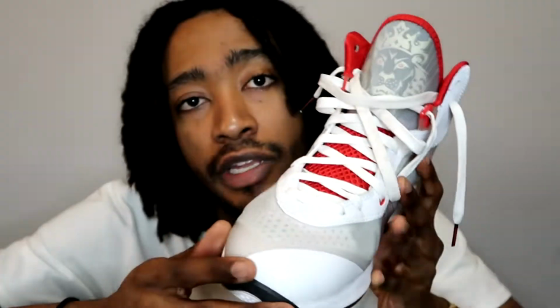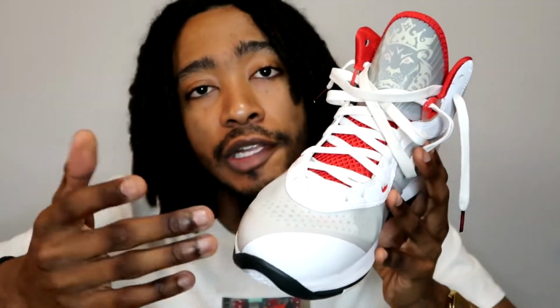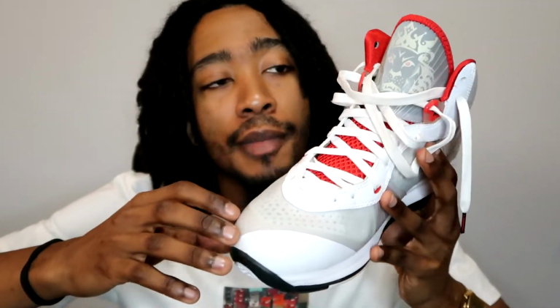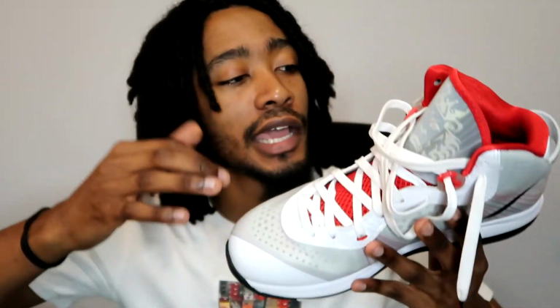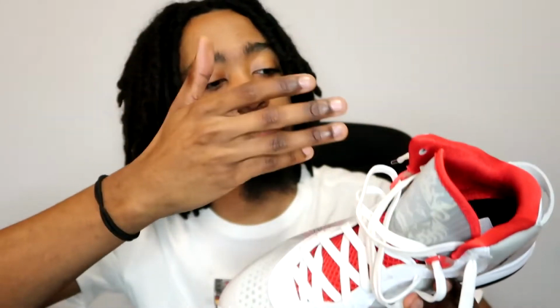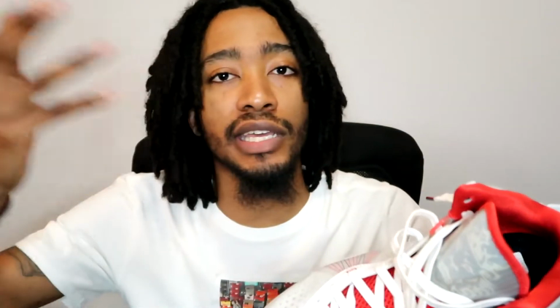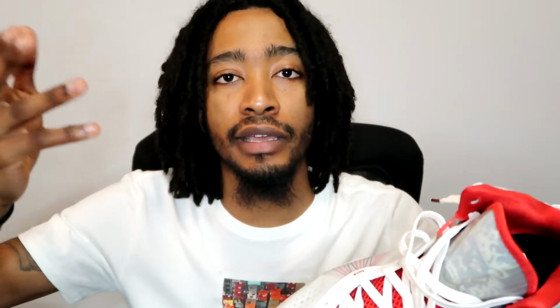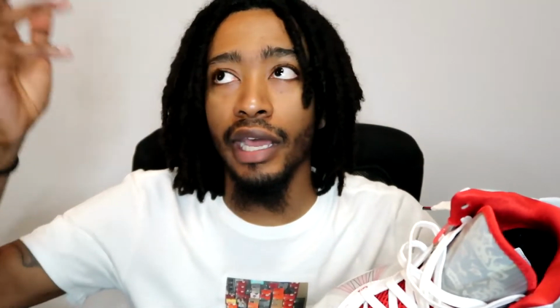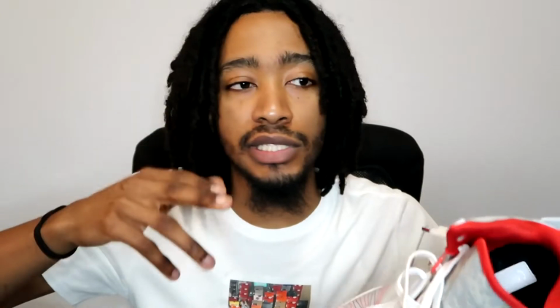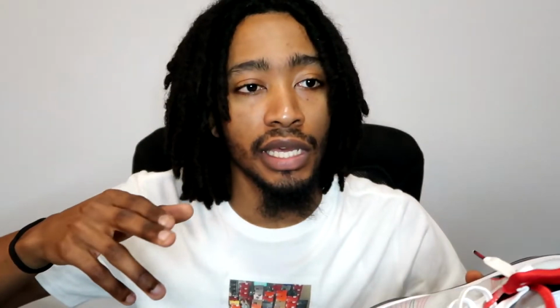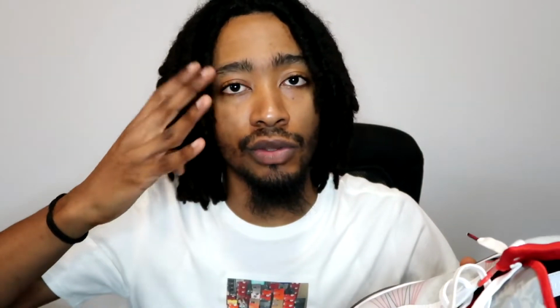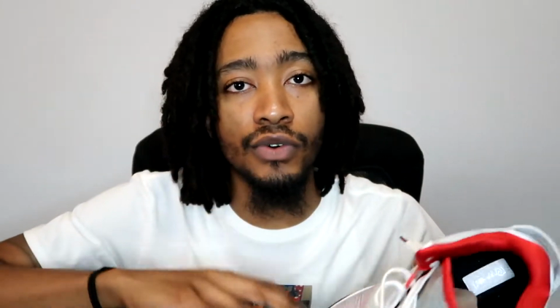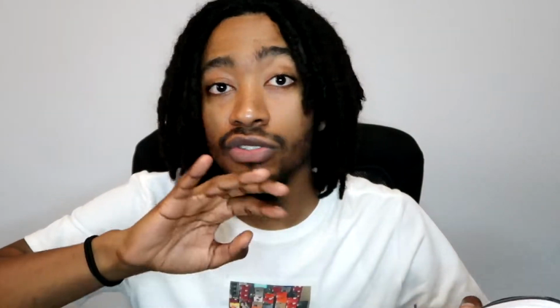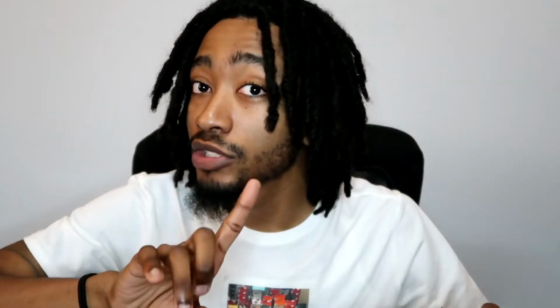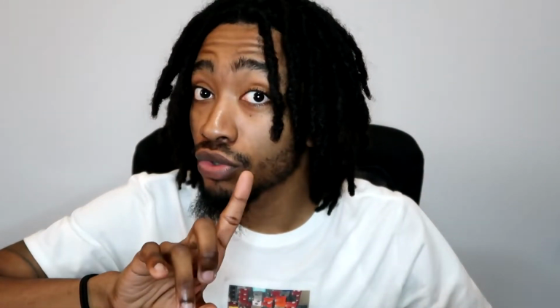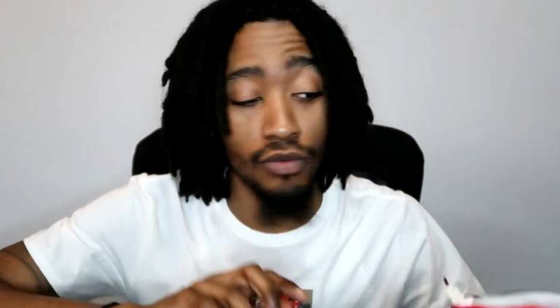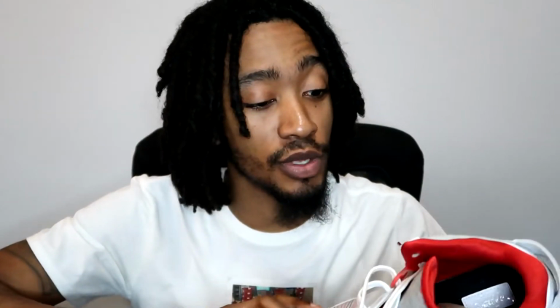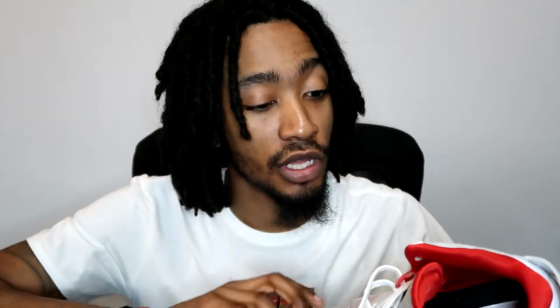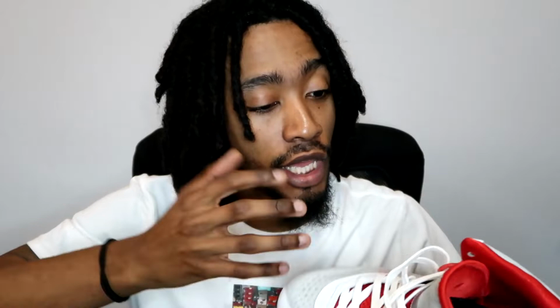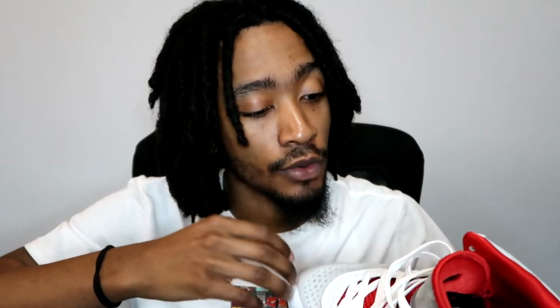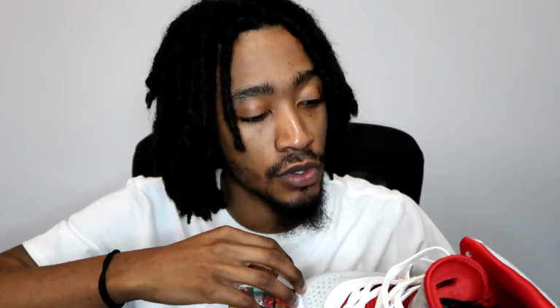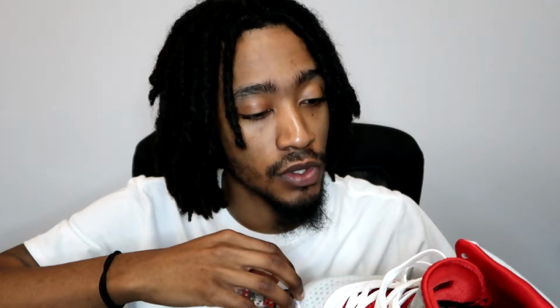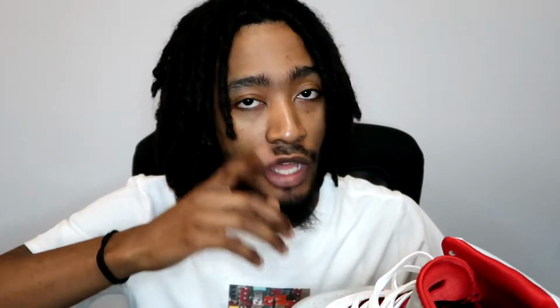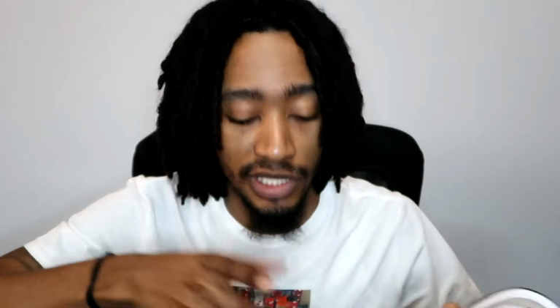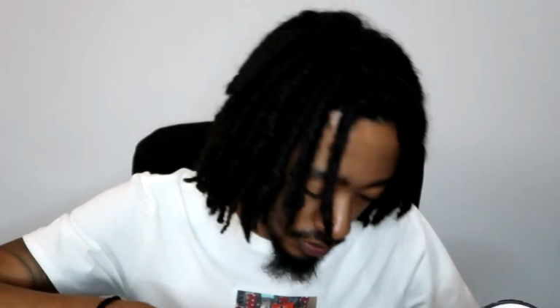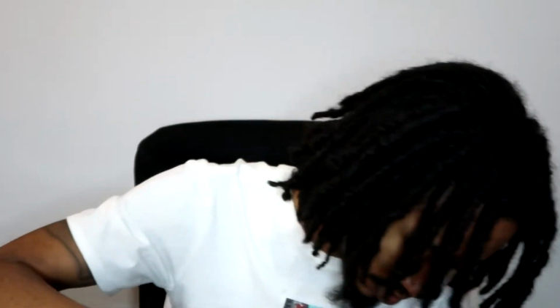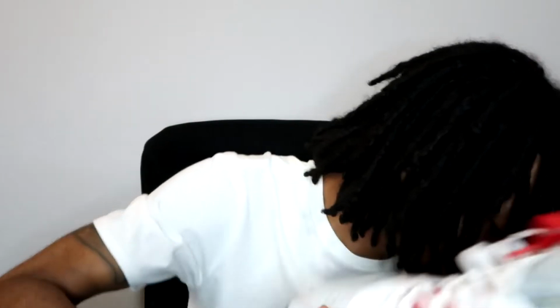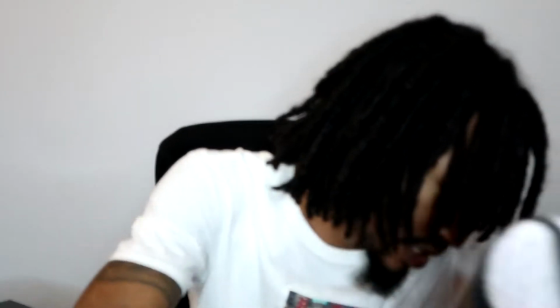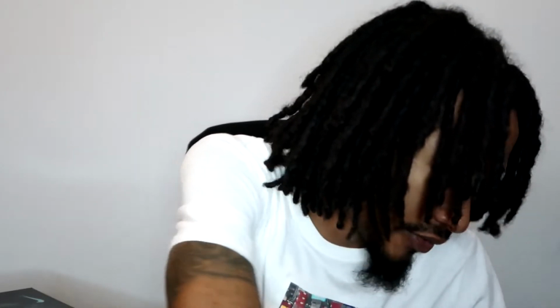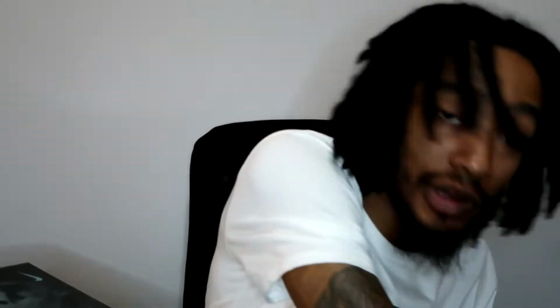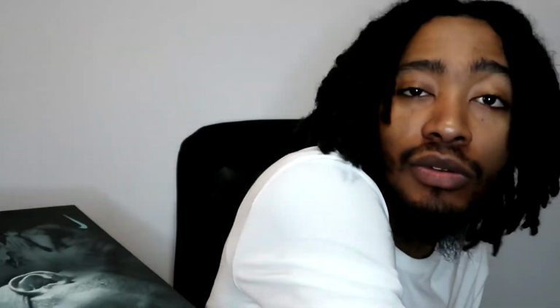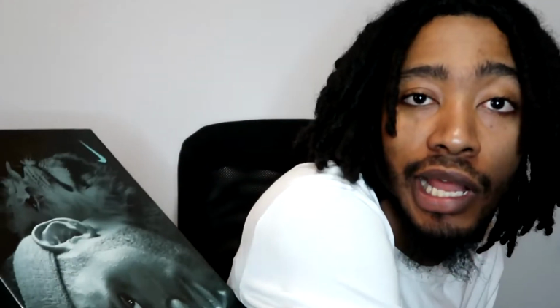Those are all the LeBron models I like — I got a 7, 8, 9, and 10. I do have a 4 too, stay tuned for that one. I do want the Skittle Fours but if you know anything you know they're expensive.